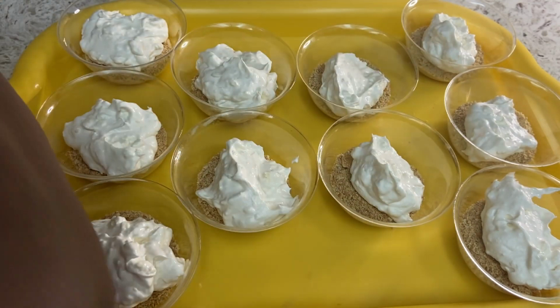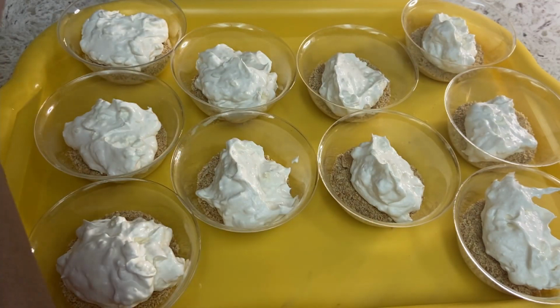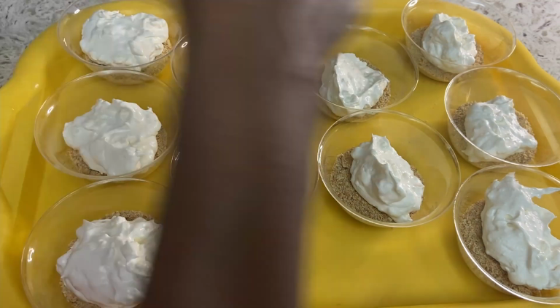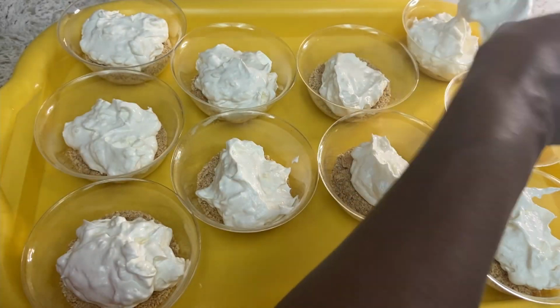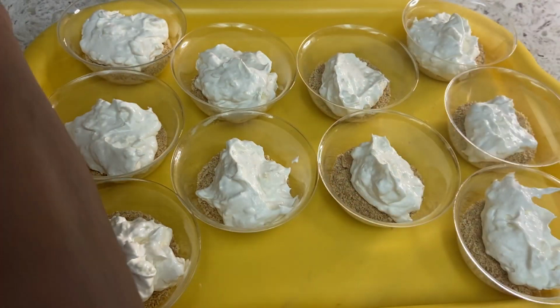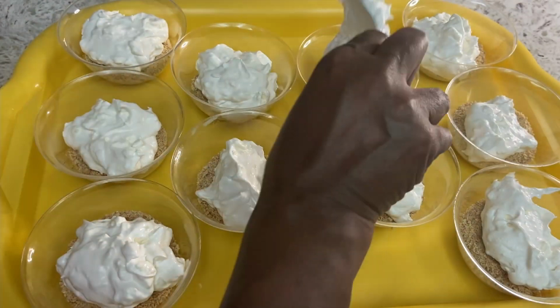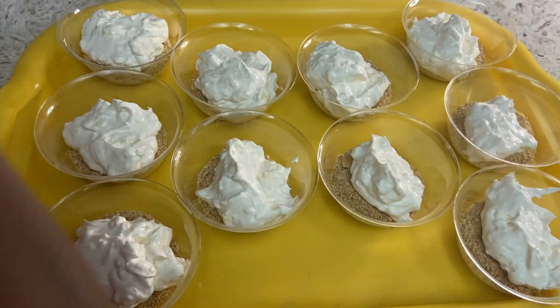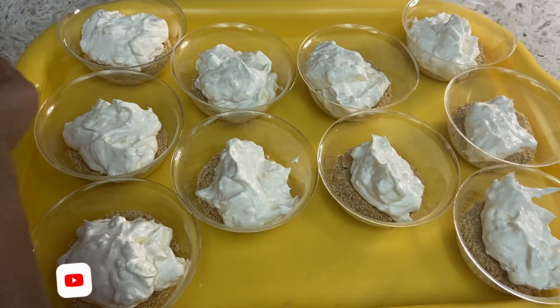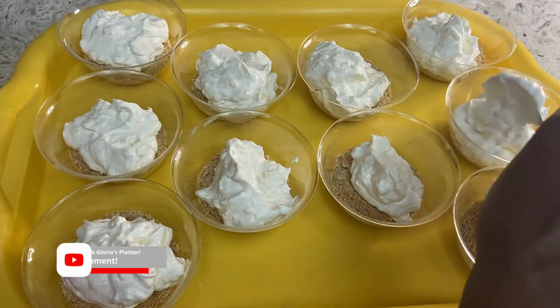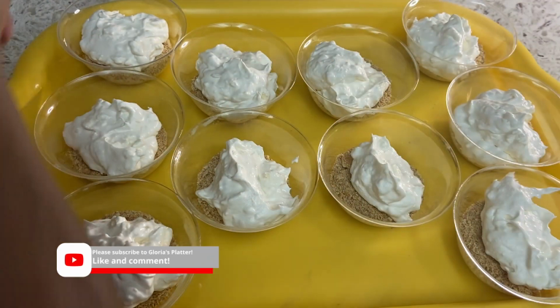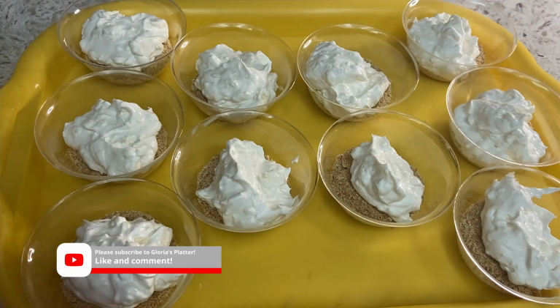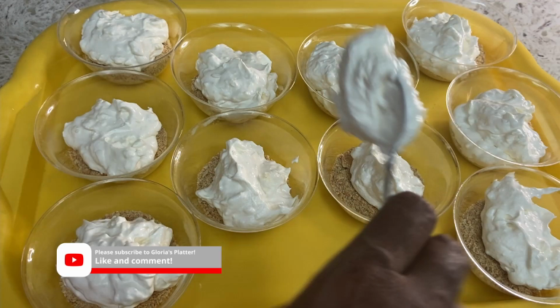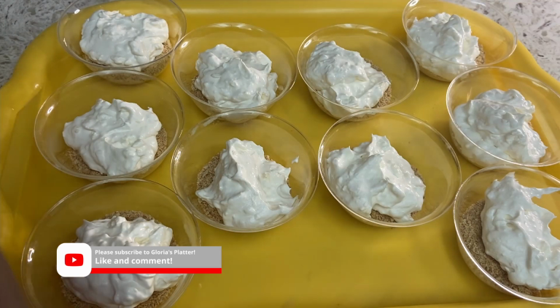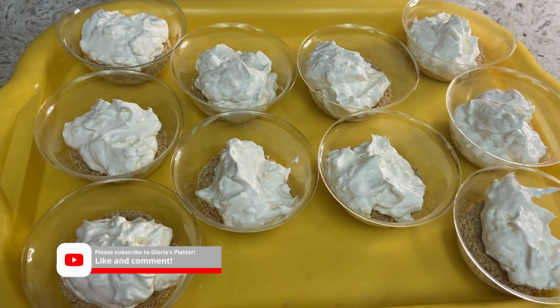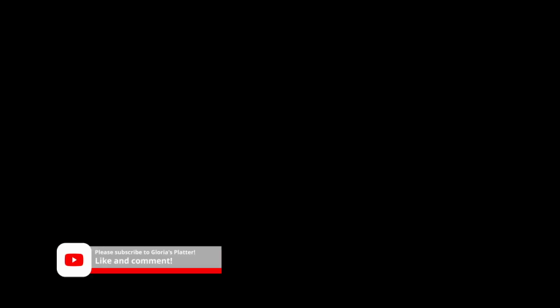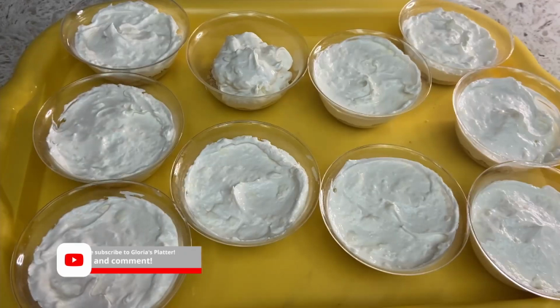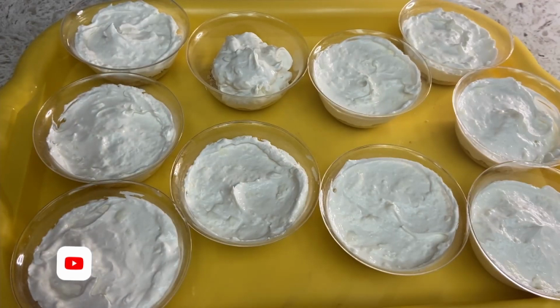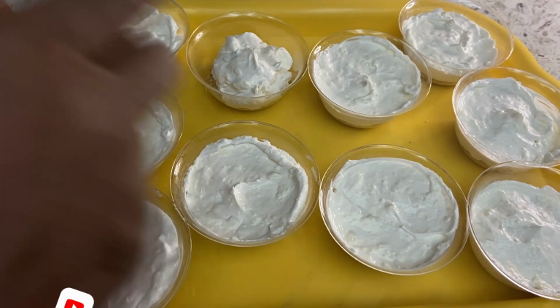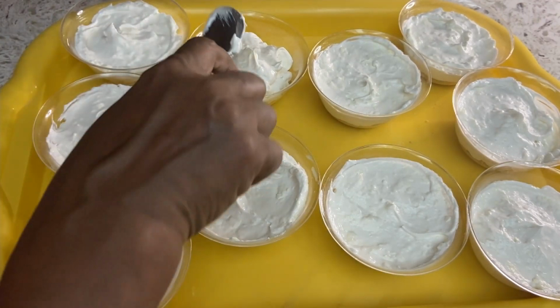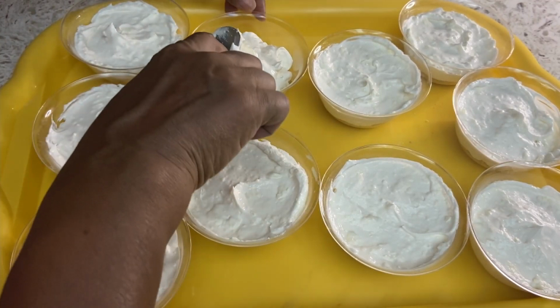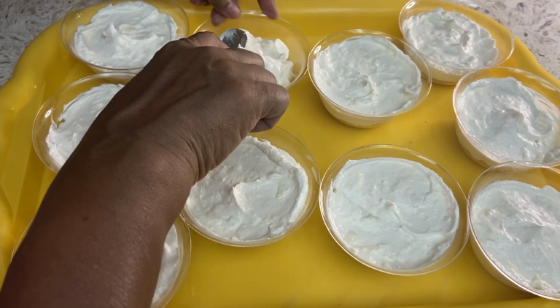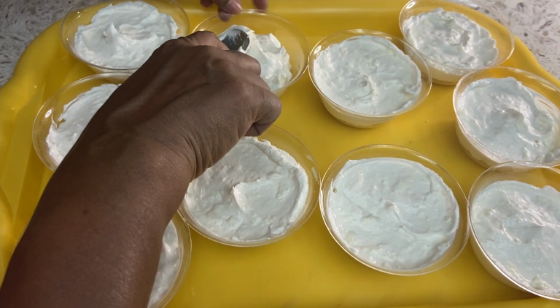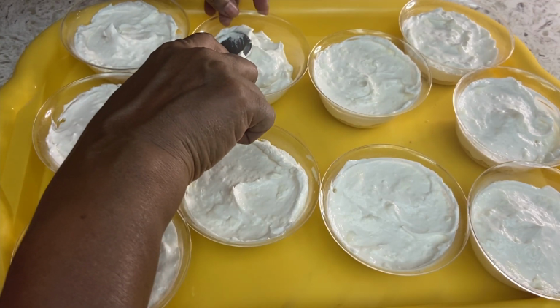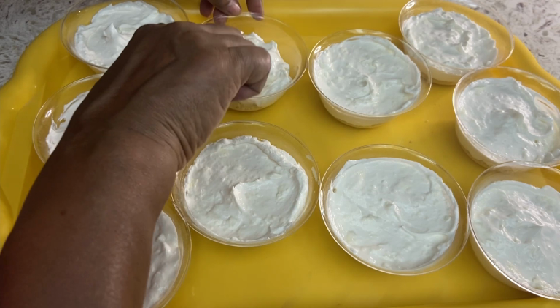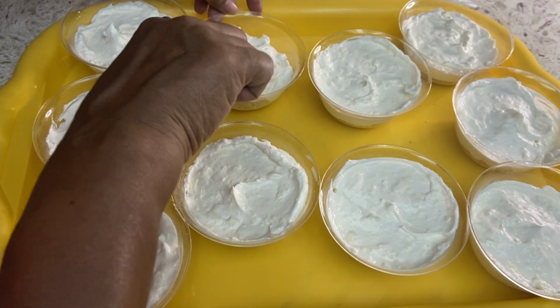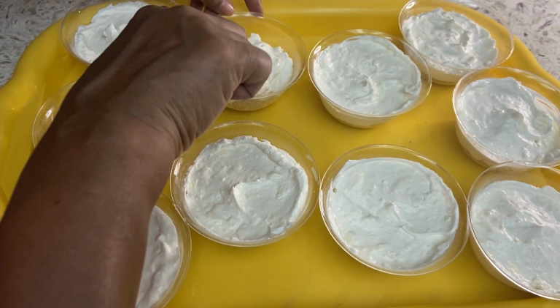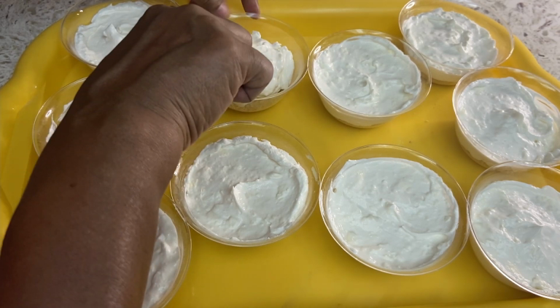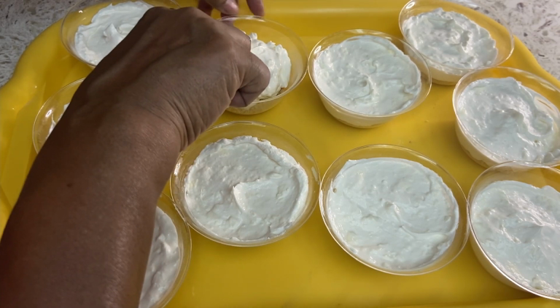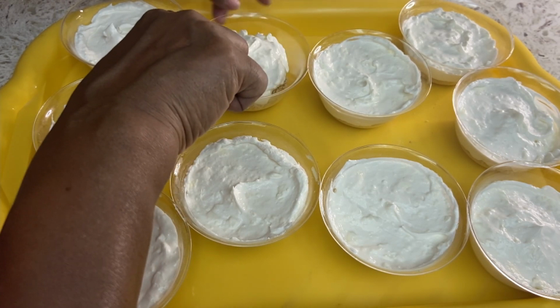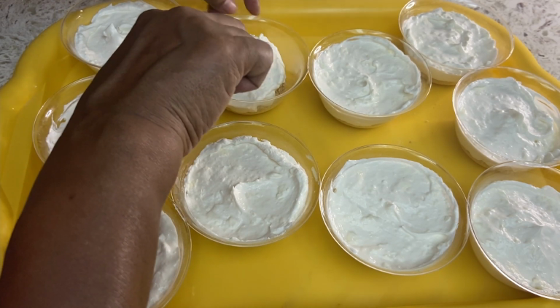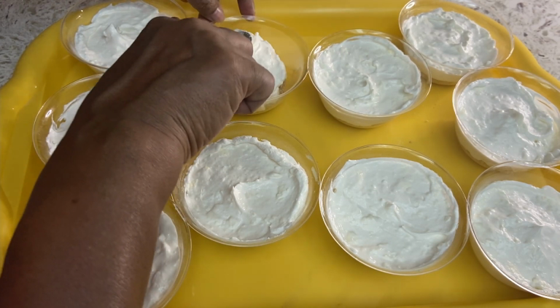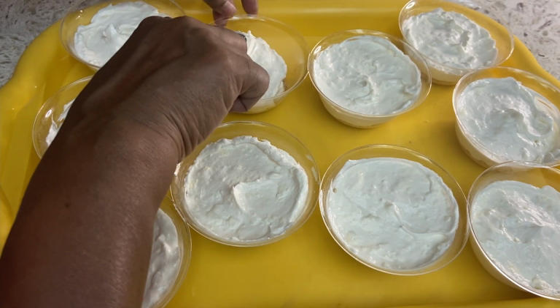While I assemble the pineapple lush, please go ahead and hit the subscribe if you have not done so, and also don't forget to press the like. Thanks!